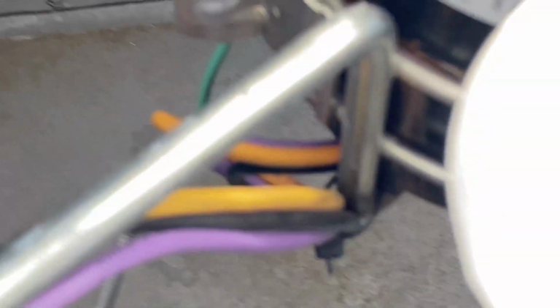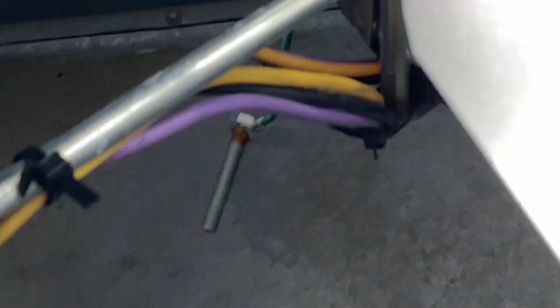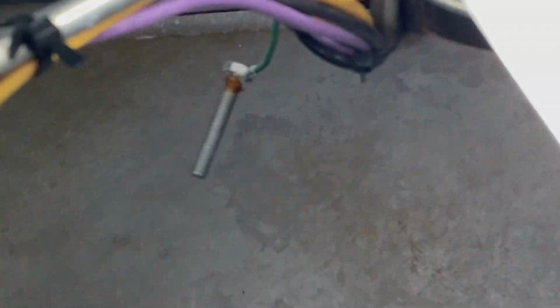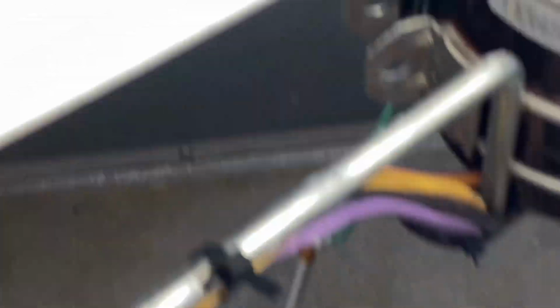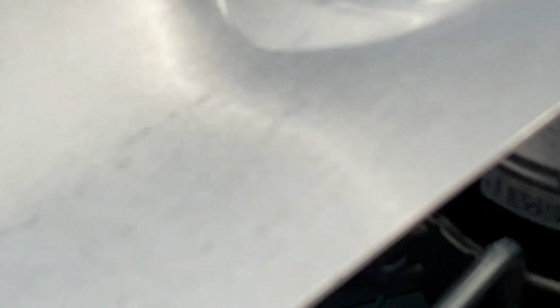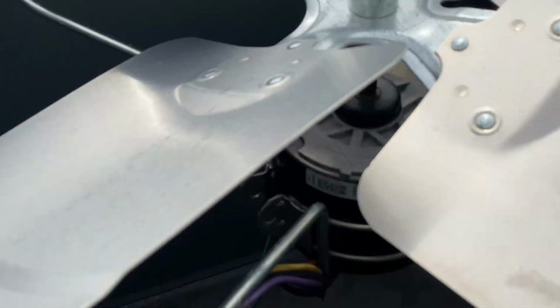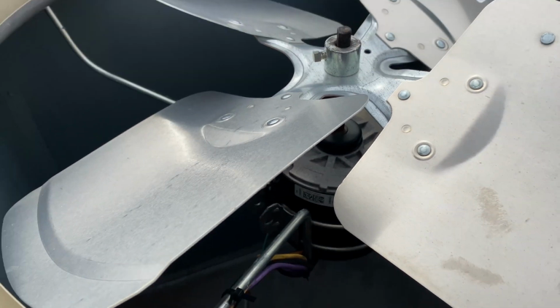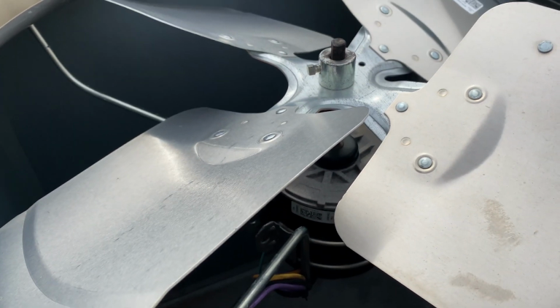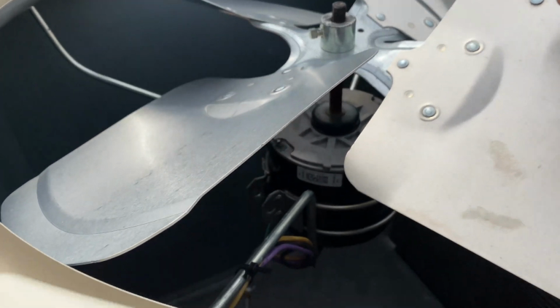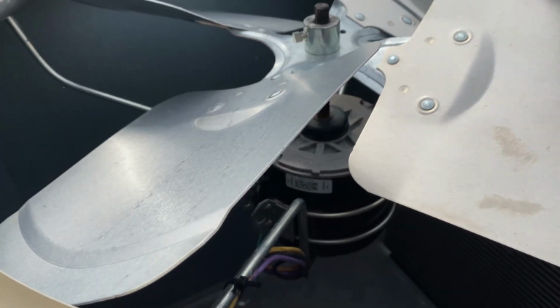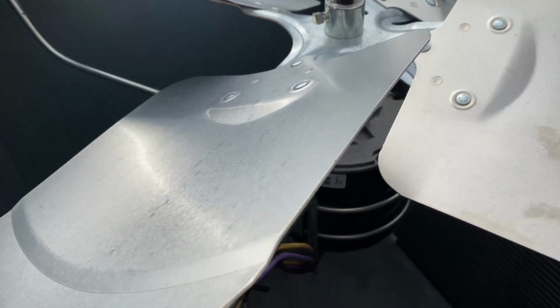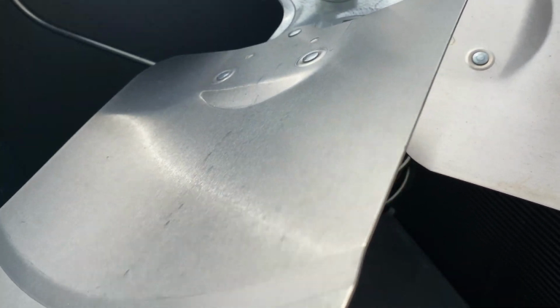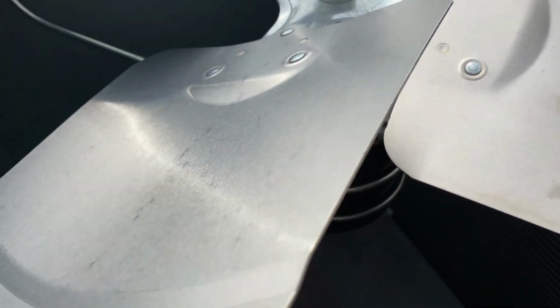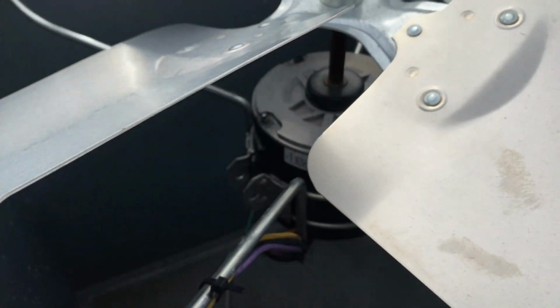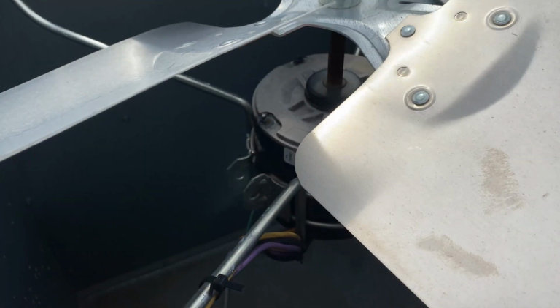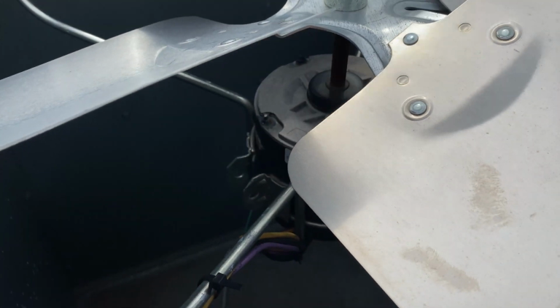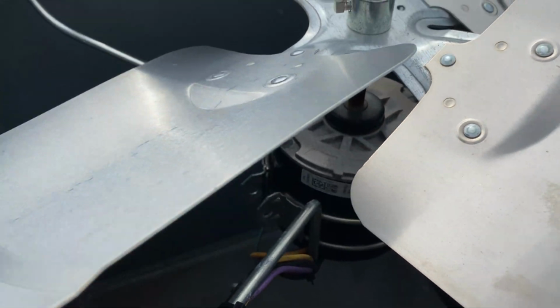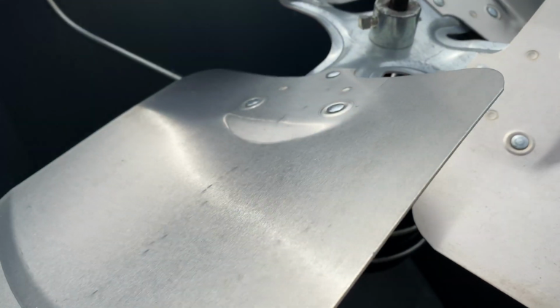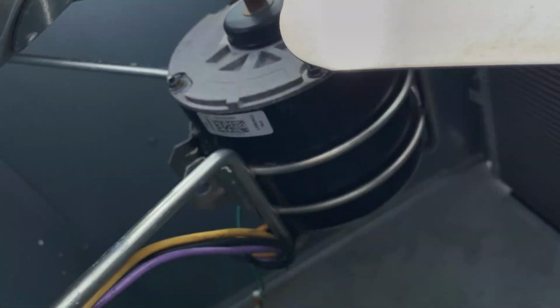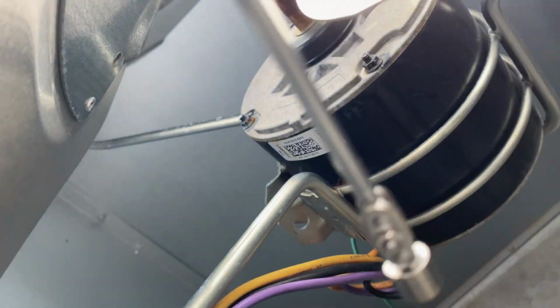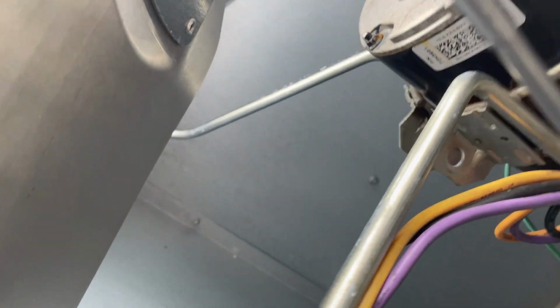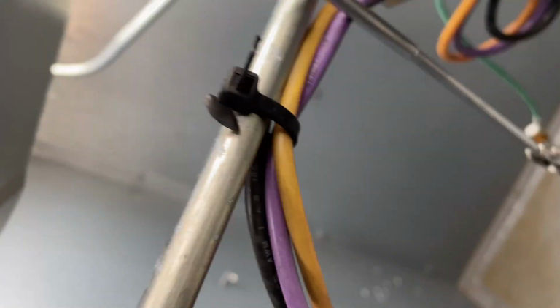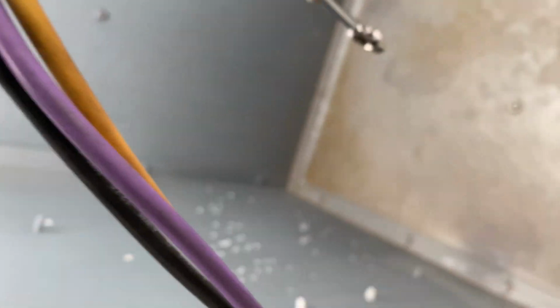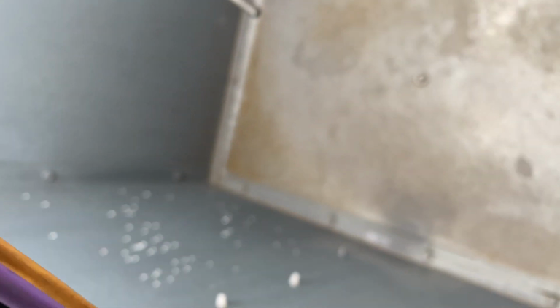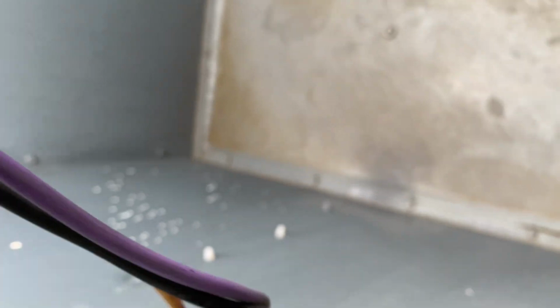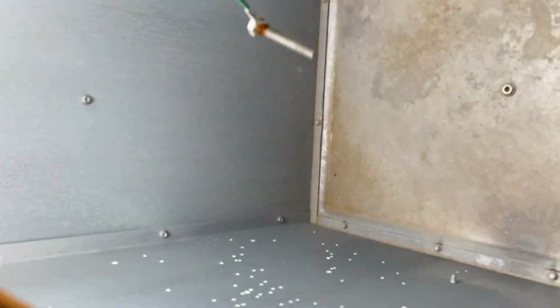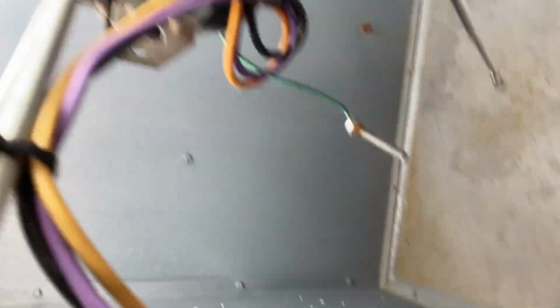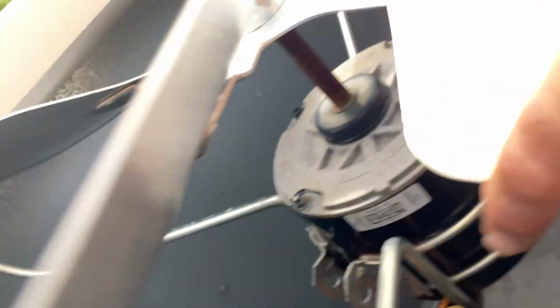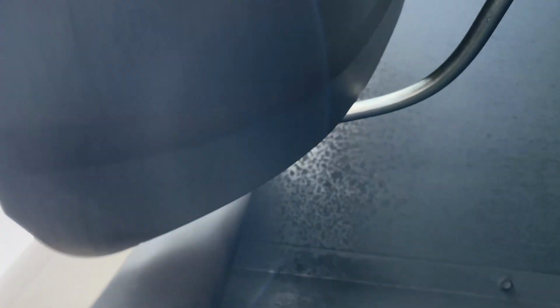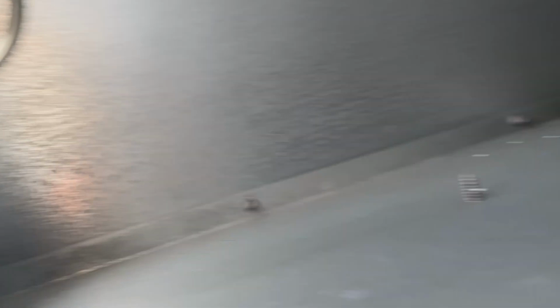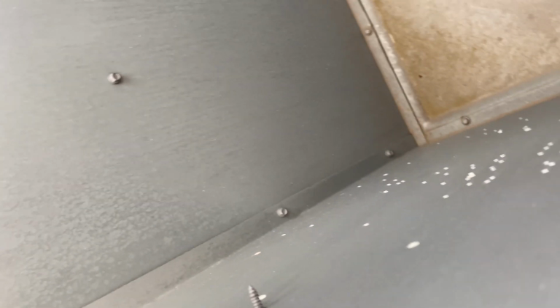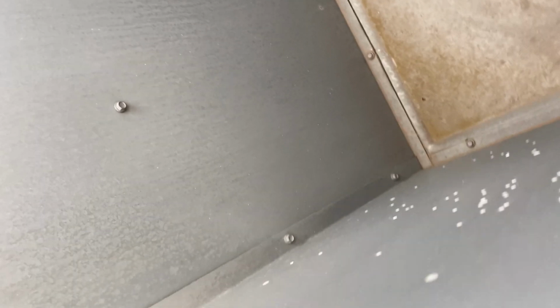I'm going to have to get that out - that's why the motor is not tight. We're going in, so I'm going to have to put you guys on this side.